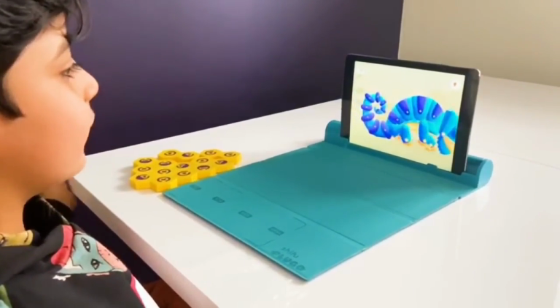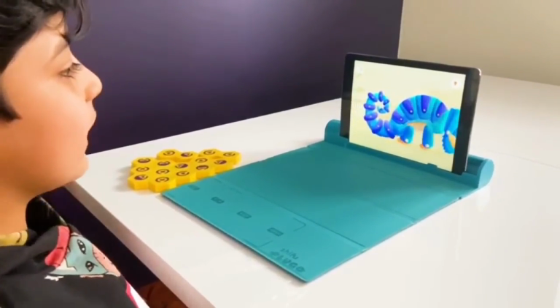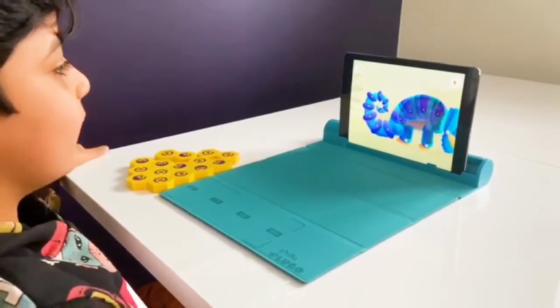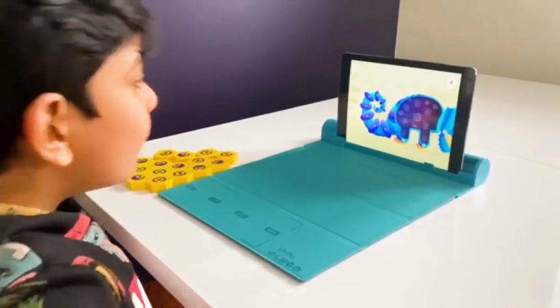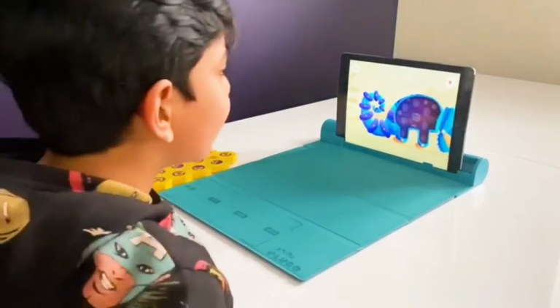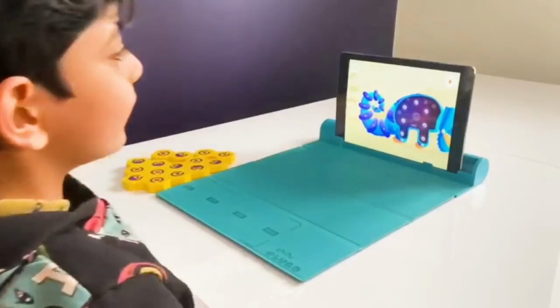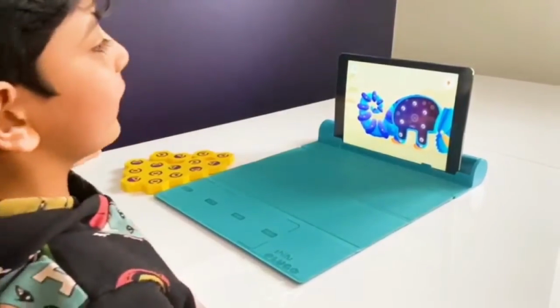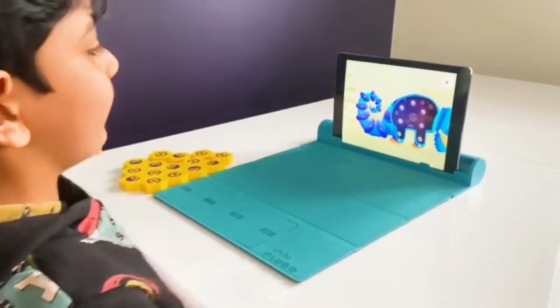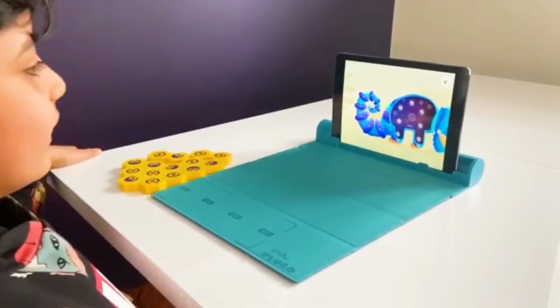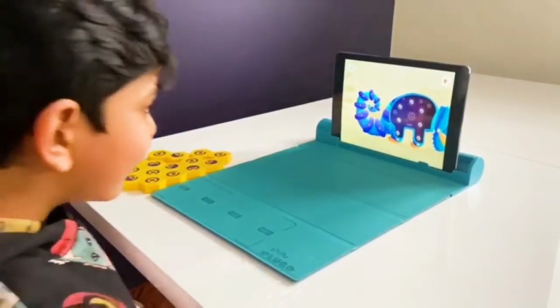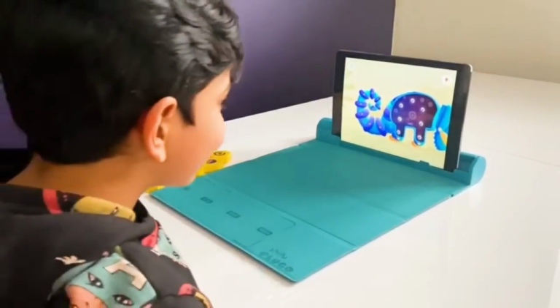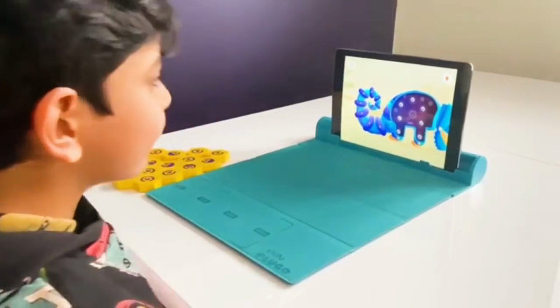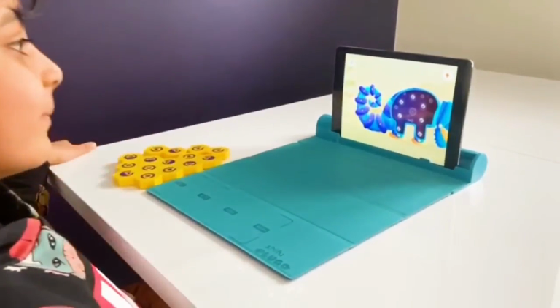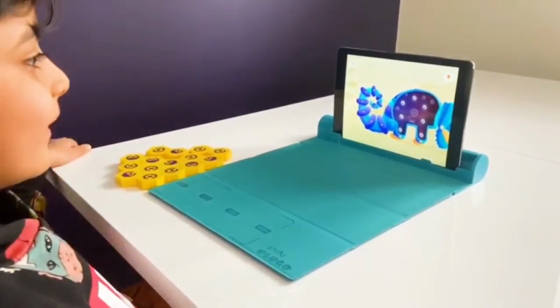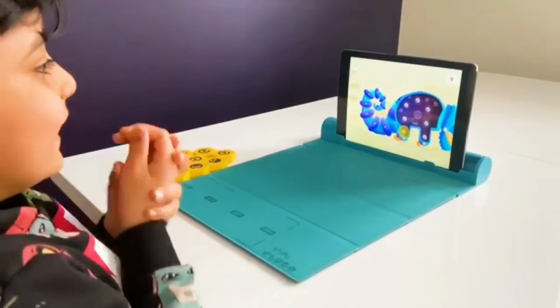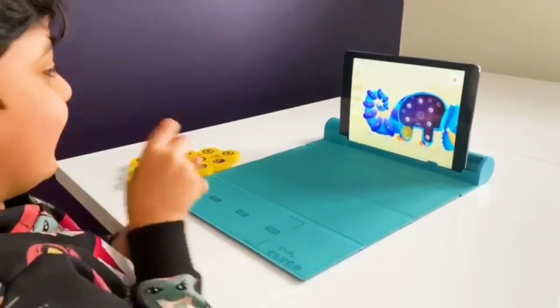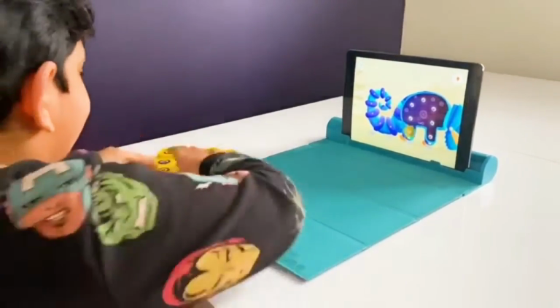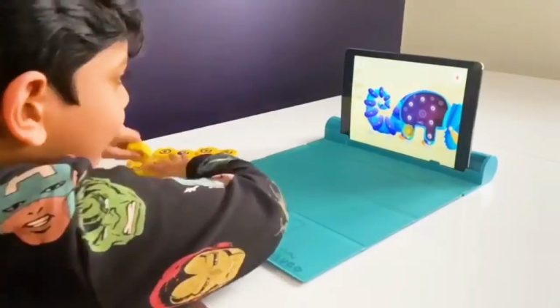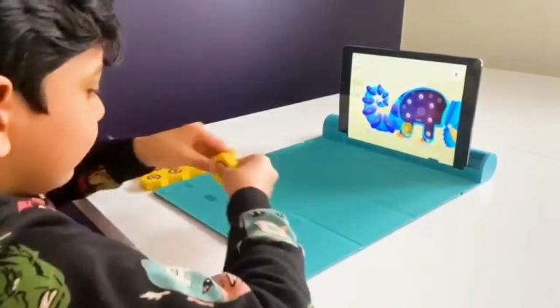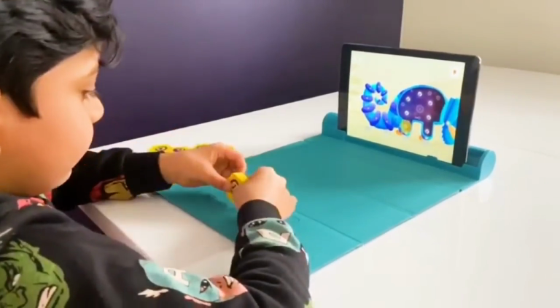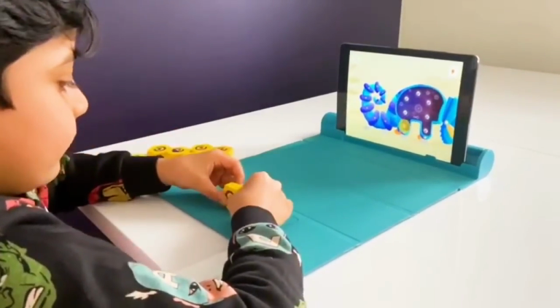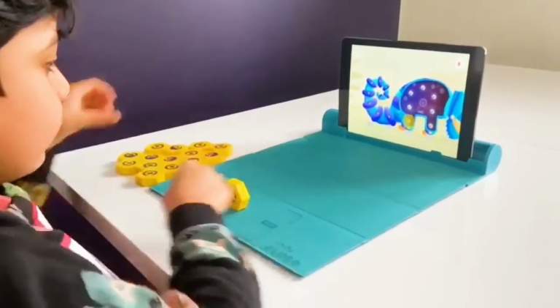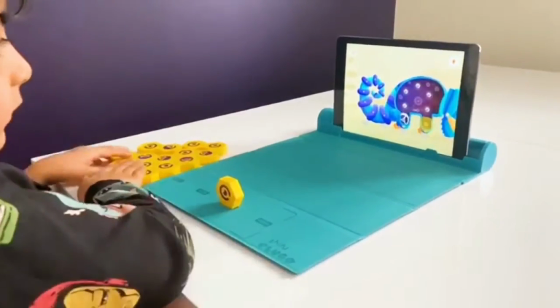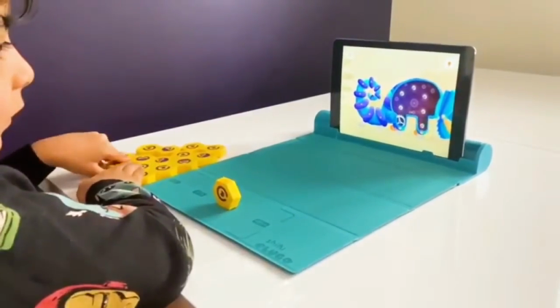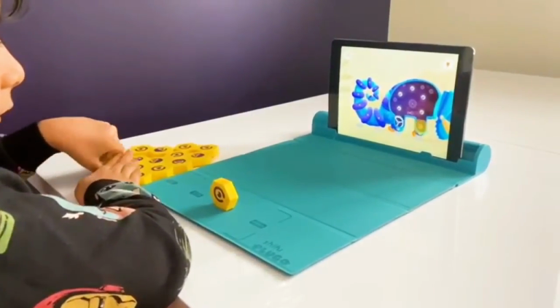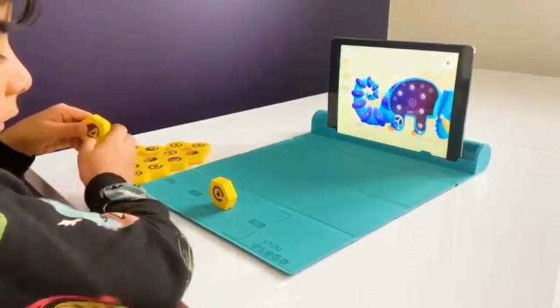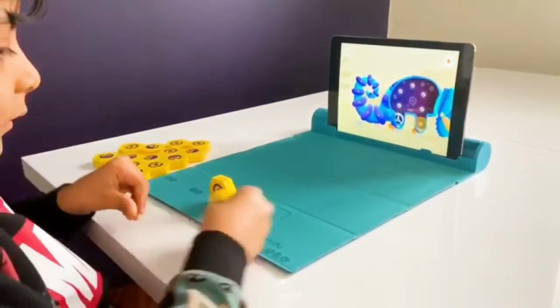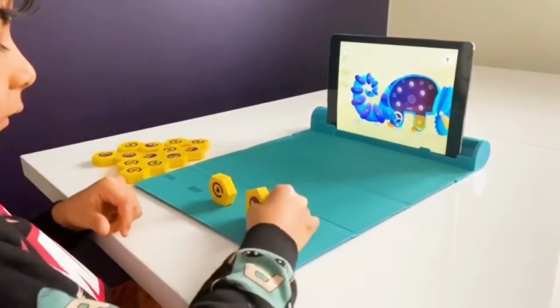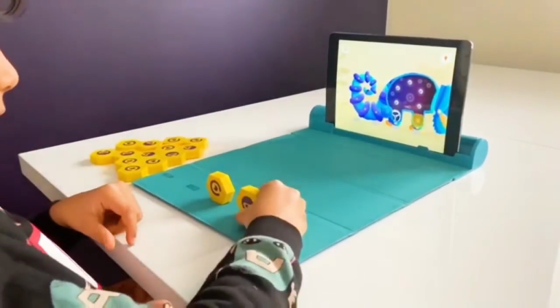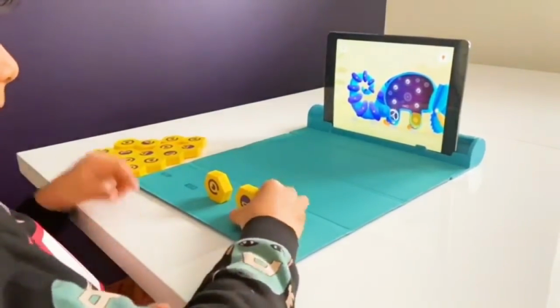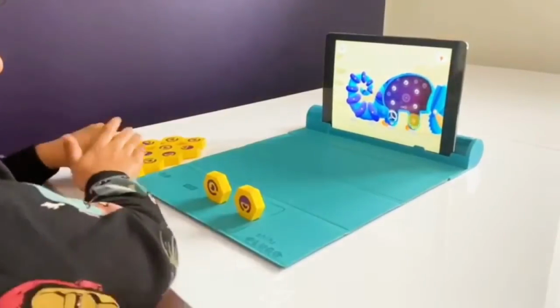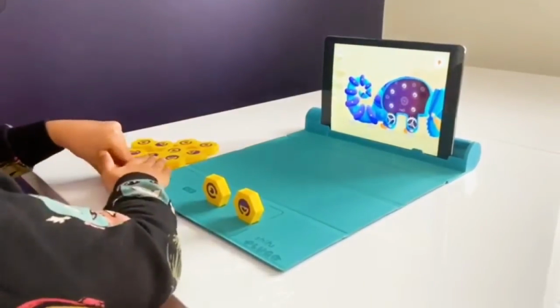Oh no, something happened. Oh no, his tummy hurts. Is that your tummy hurt? Let me help you fix it. Build a gear structure to fix the chameleon's tummy. Place your link on — good start! Now keep joining all the gears to repair the chameleon's tummy.